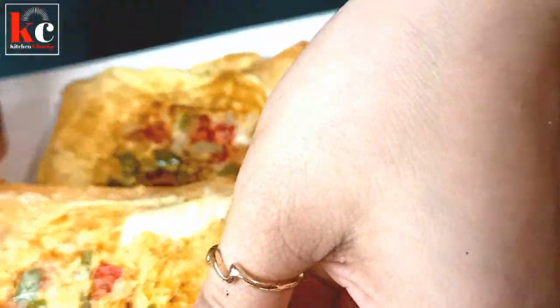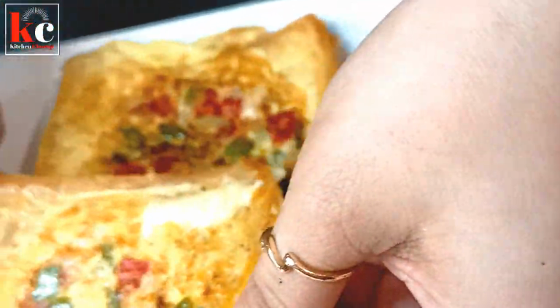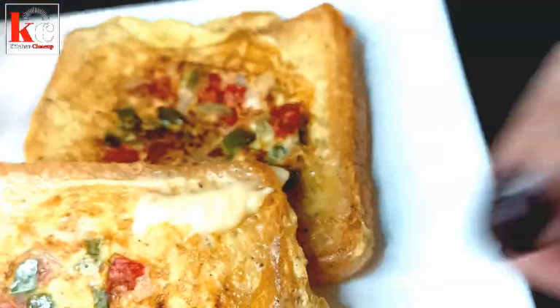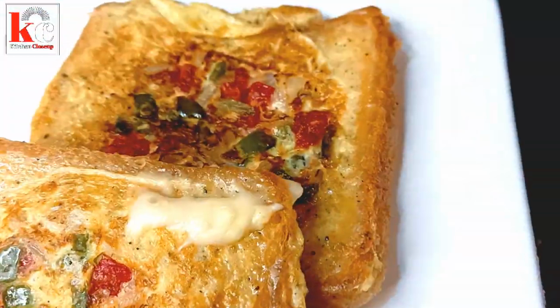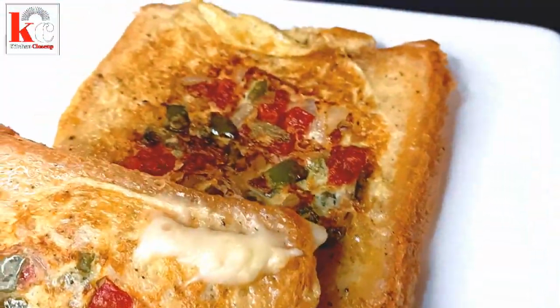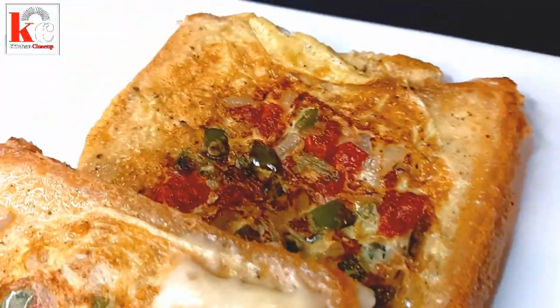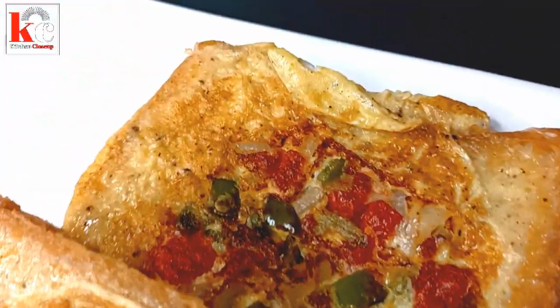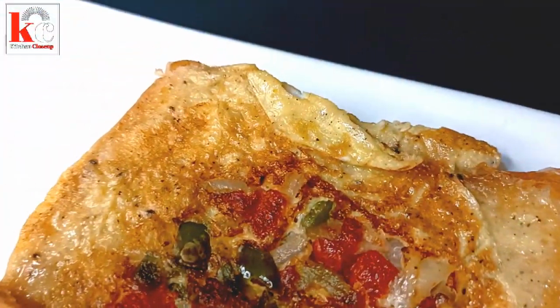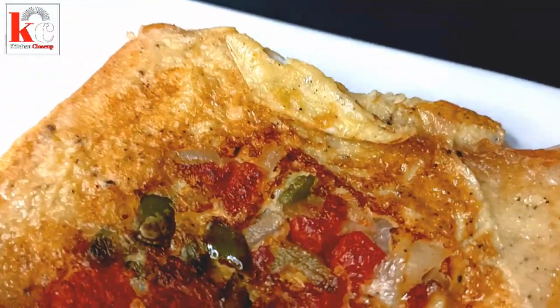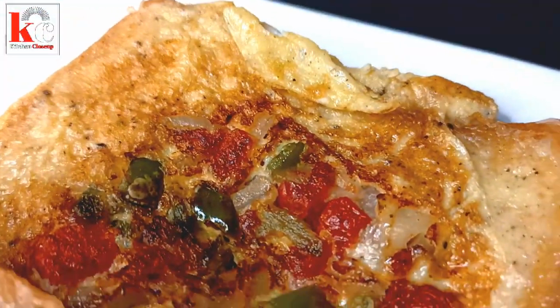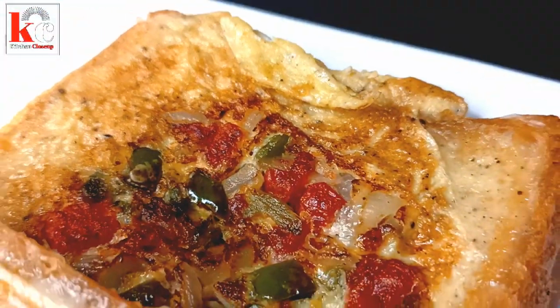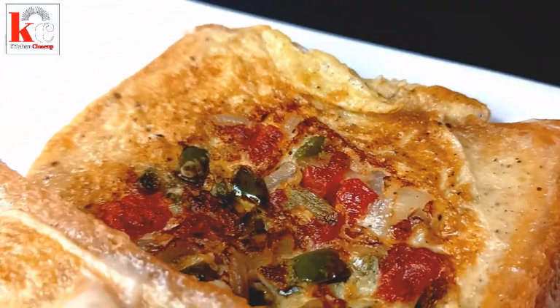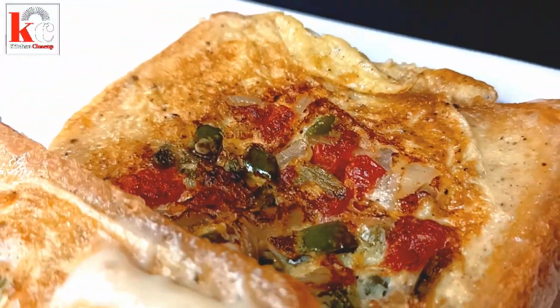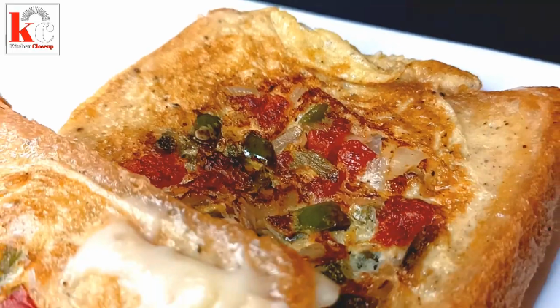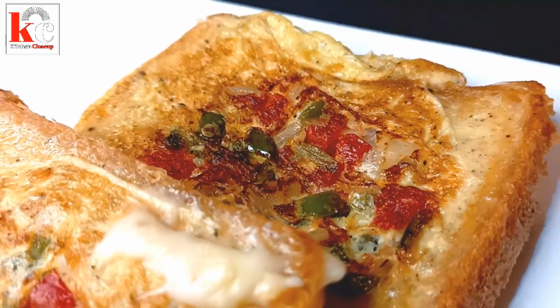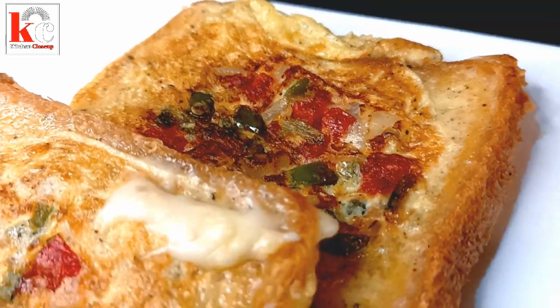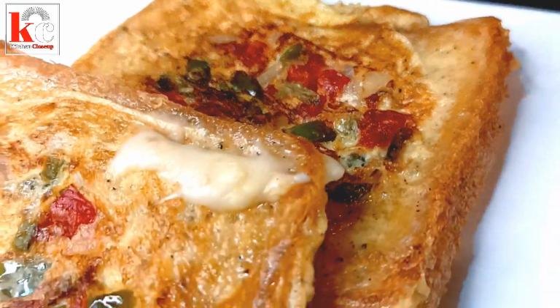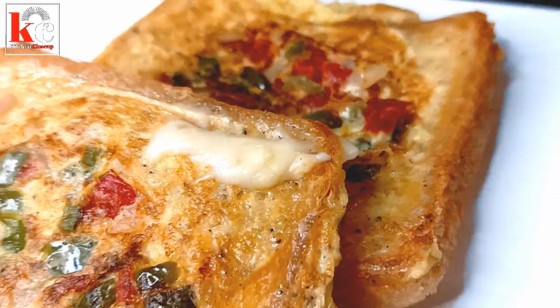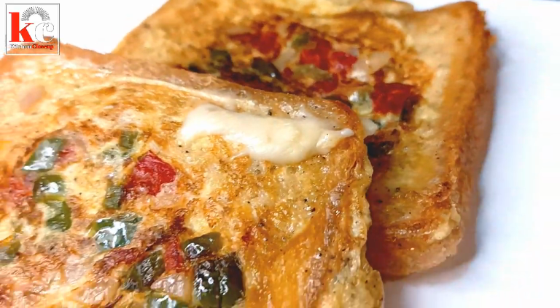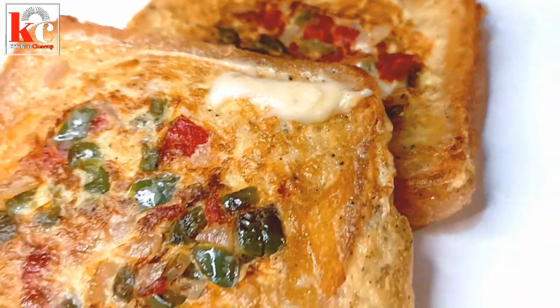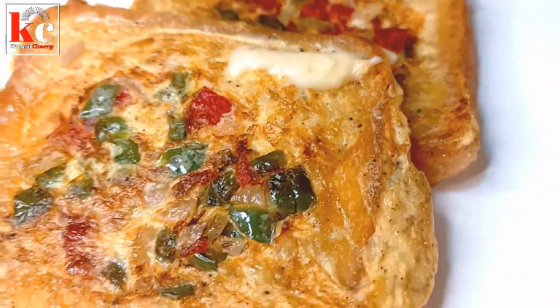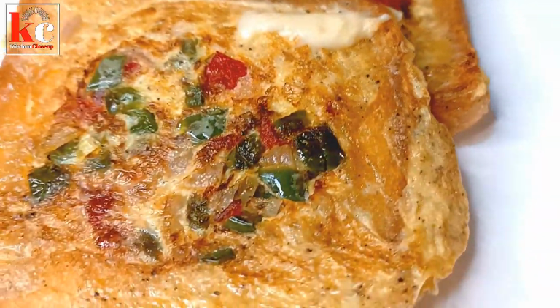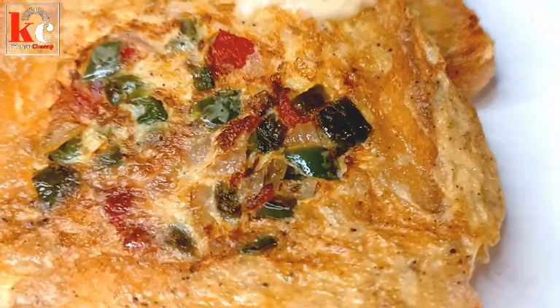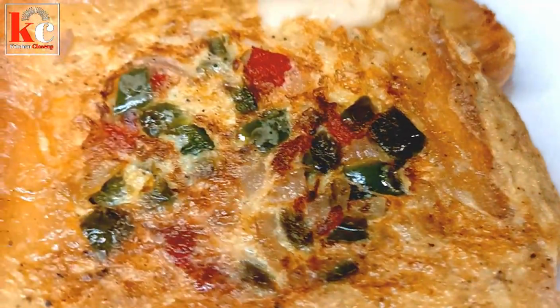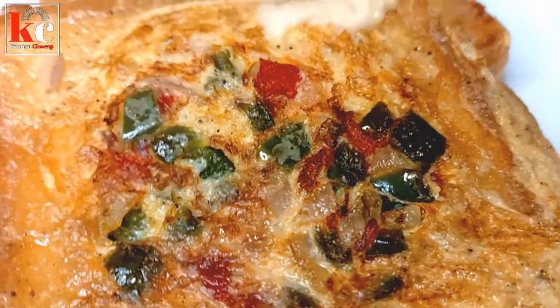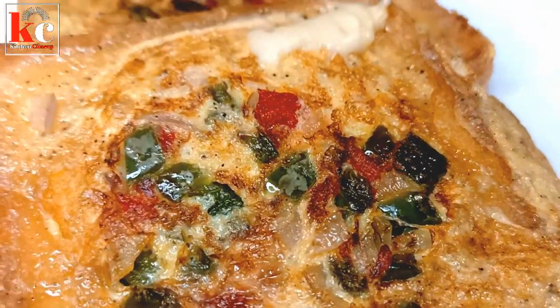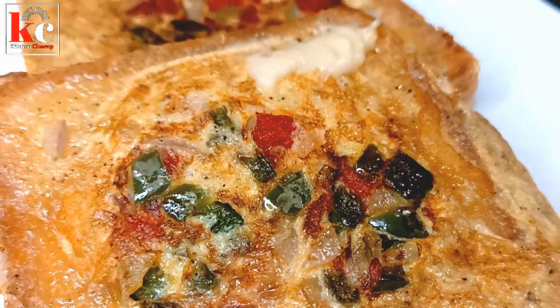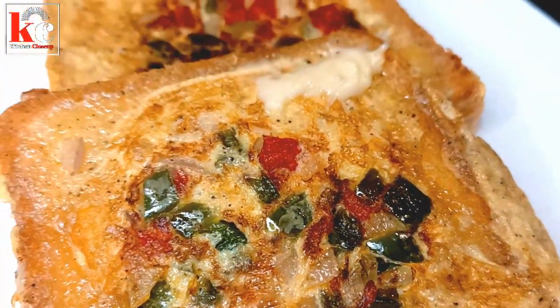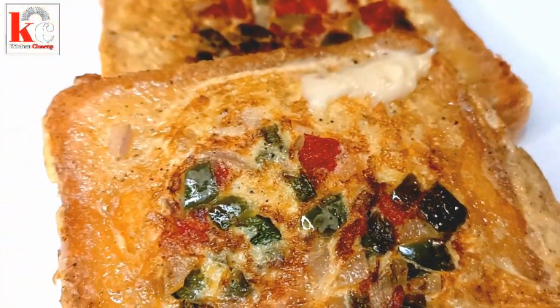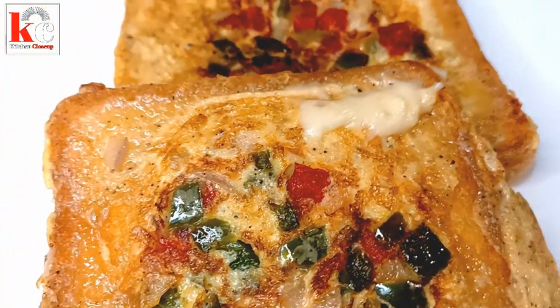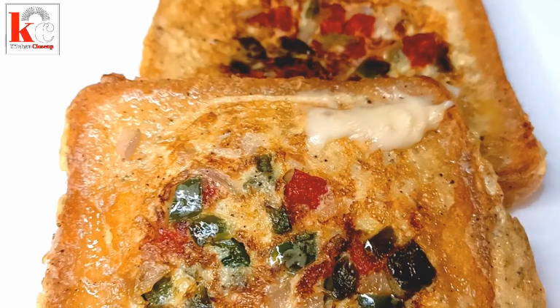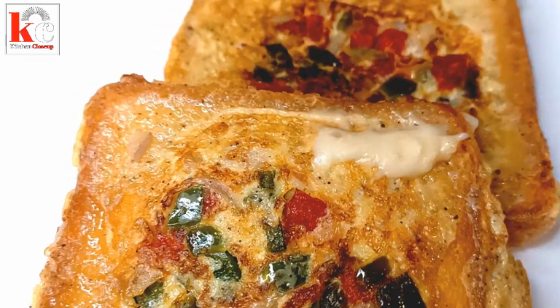If you like this recipe, please like, share and subscribe. Don't forget to like, share and subscribe. Please press the bell icon so that you can receive notifications.